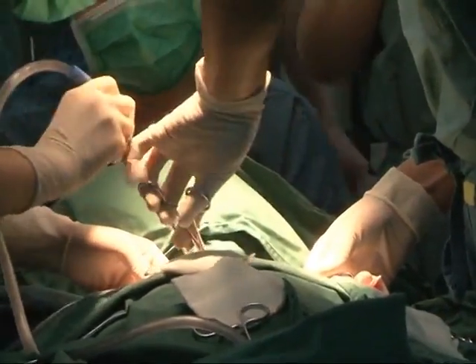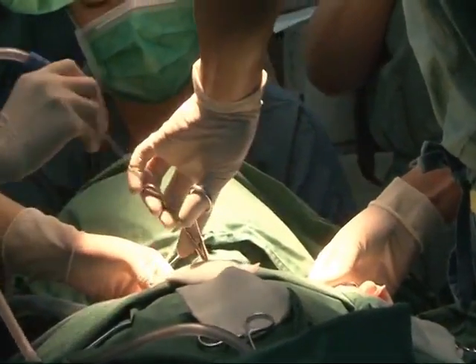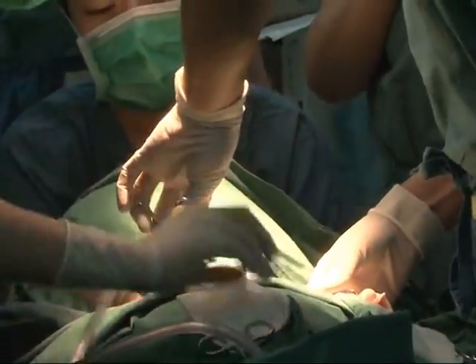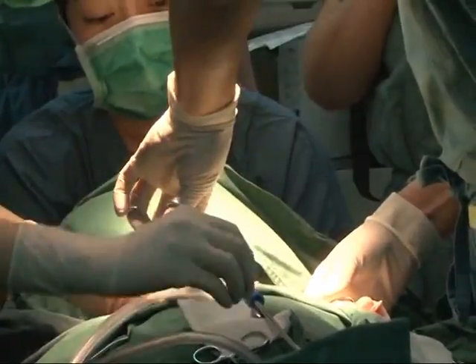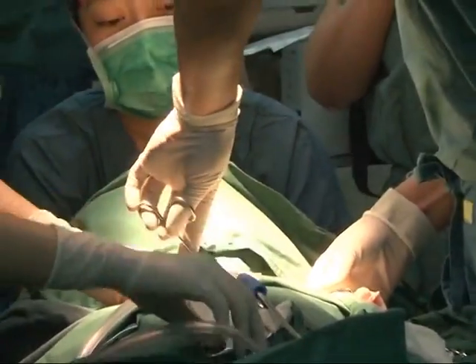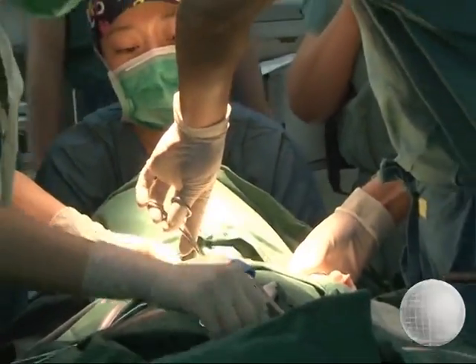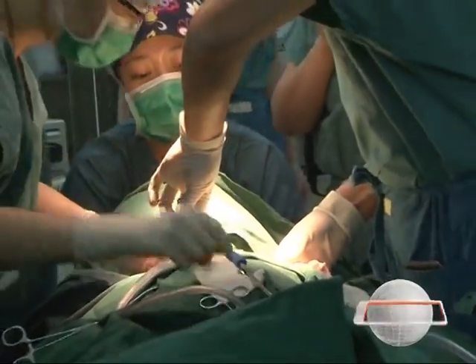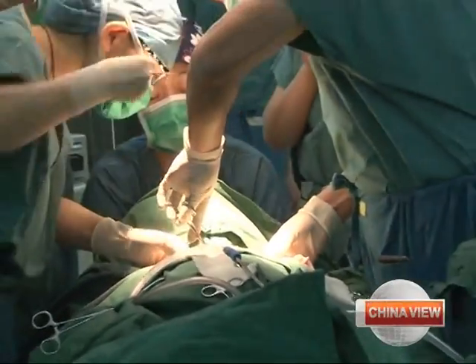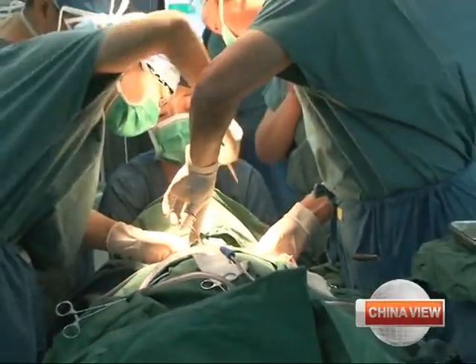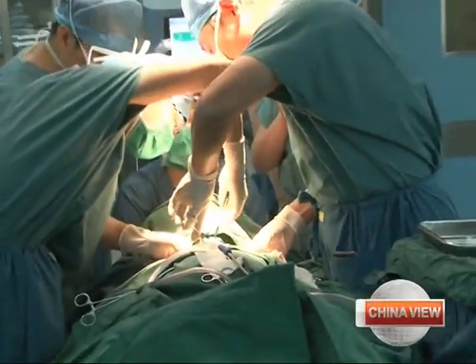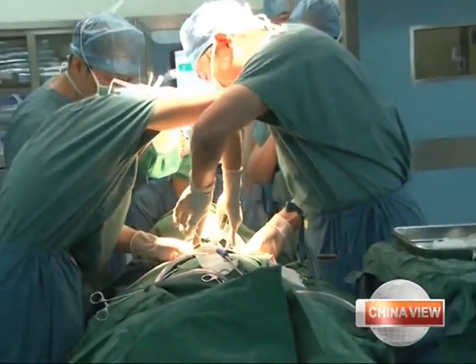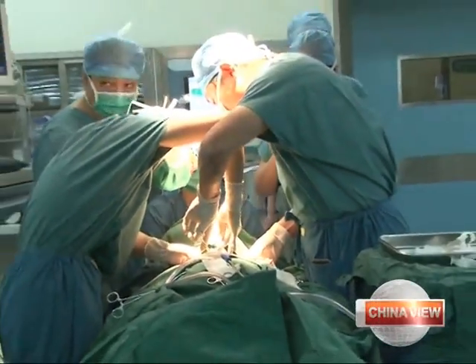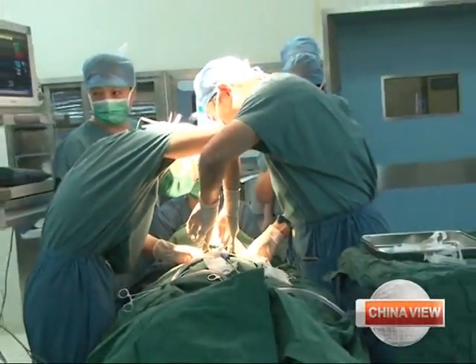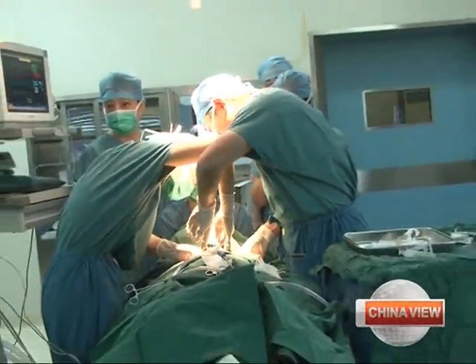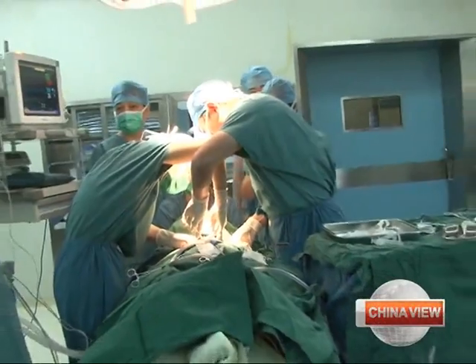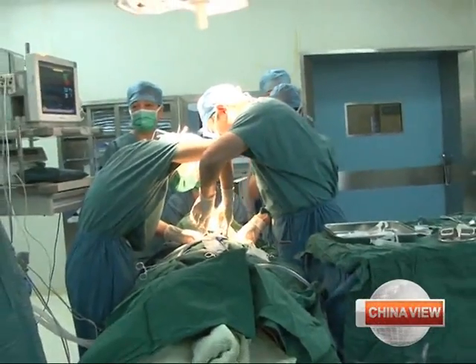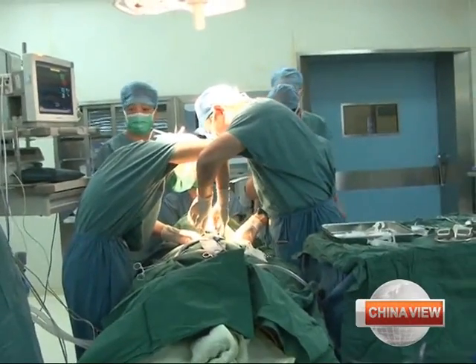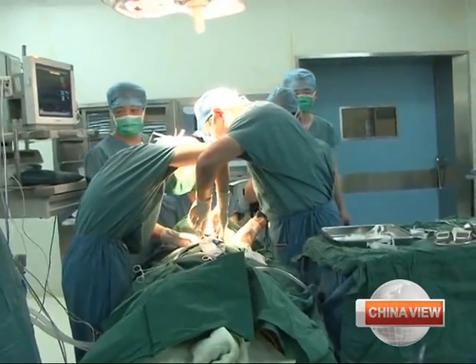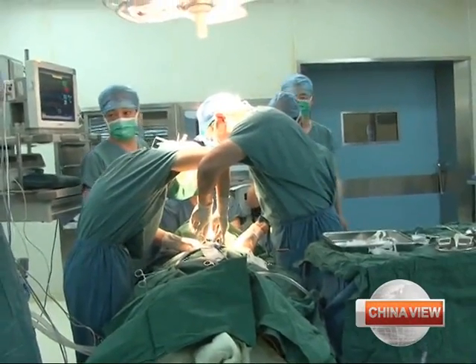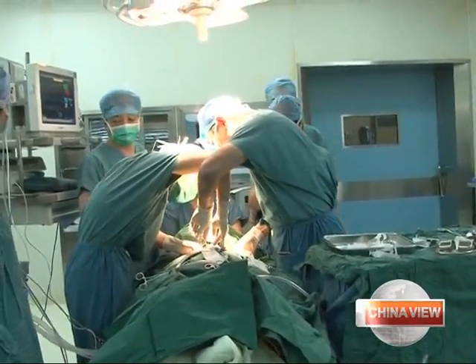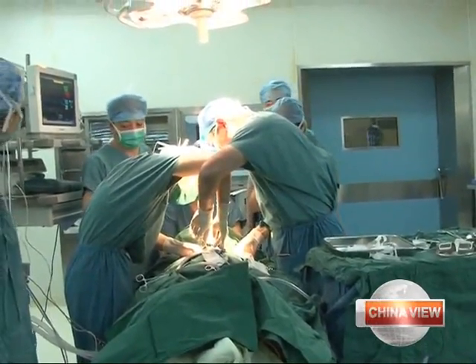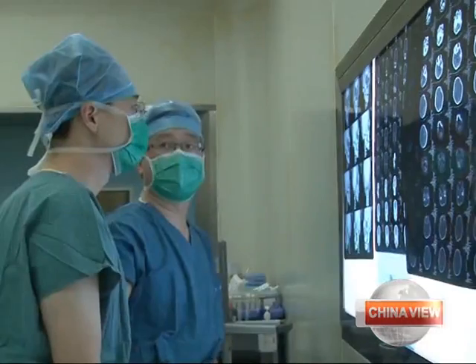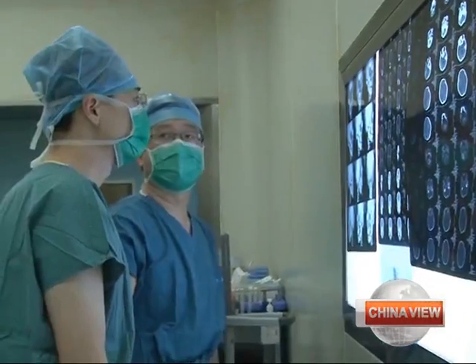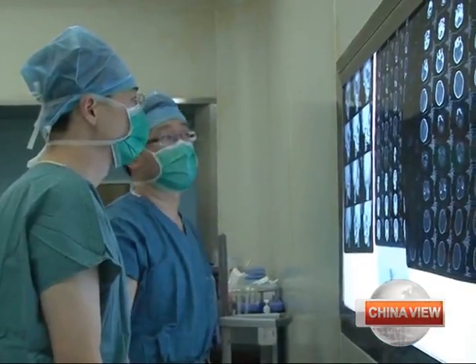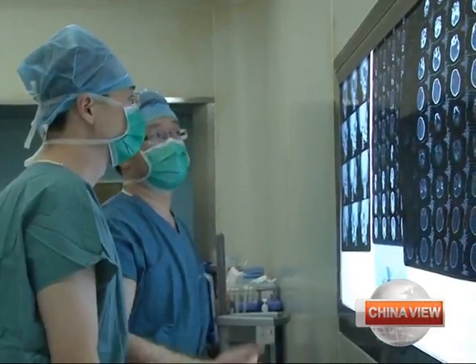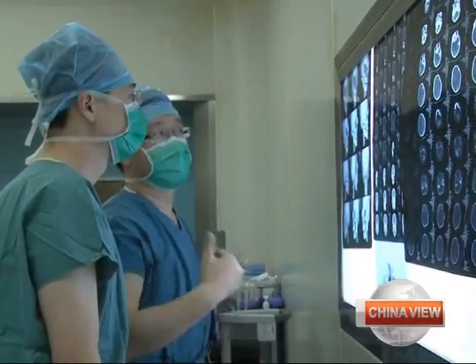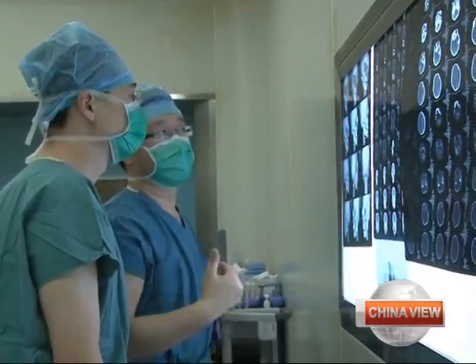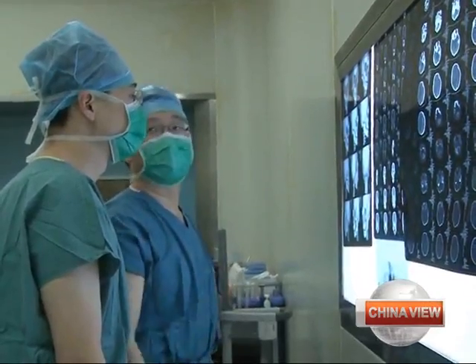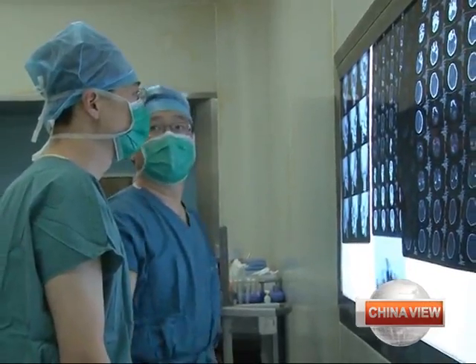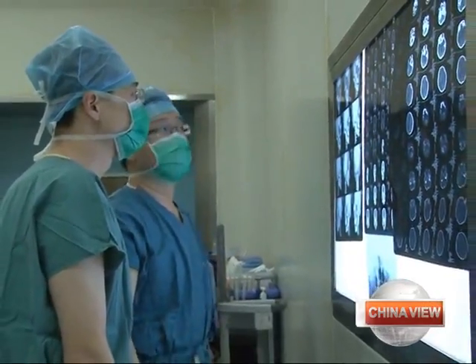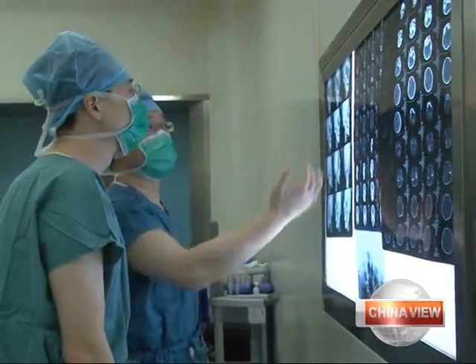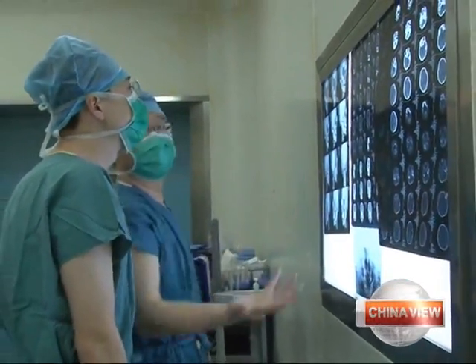Next they rebuilt the lower eye sockets, bridge of the nose, and pre-maxillary bone — also part of the jaw. Doctors then attached the titanium mask, hoping the Batman eye mask will restore little Joe's appearance before the accident.